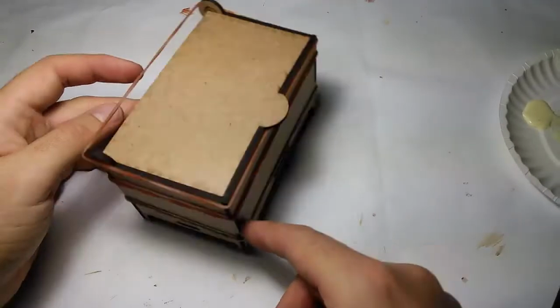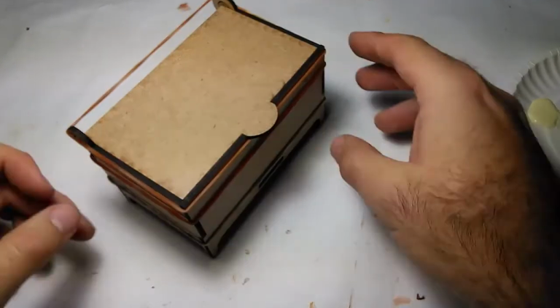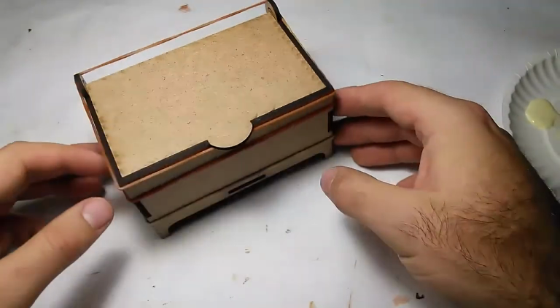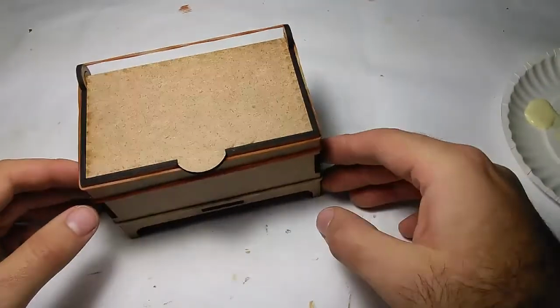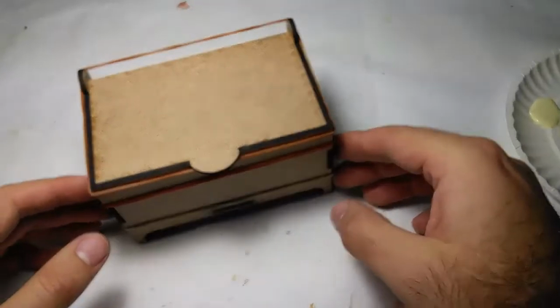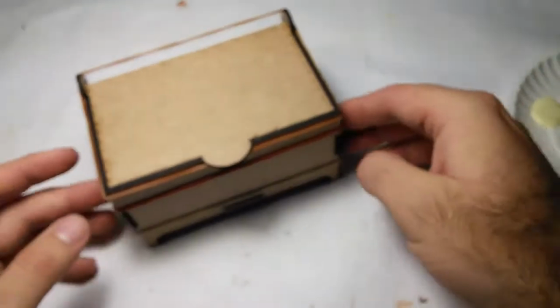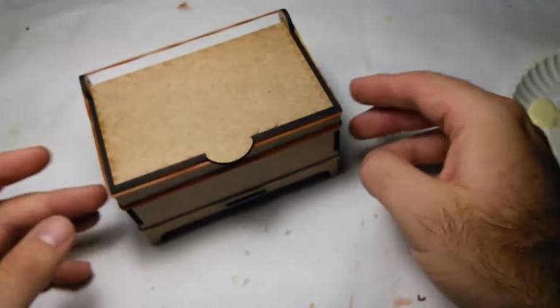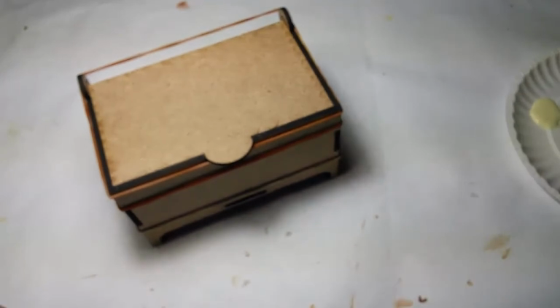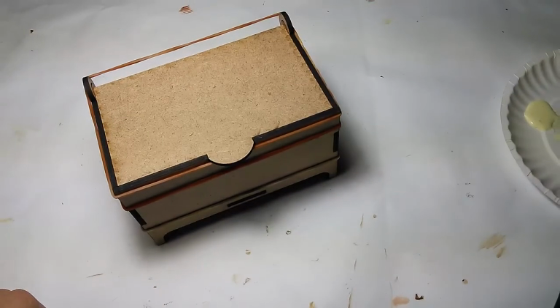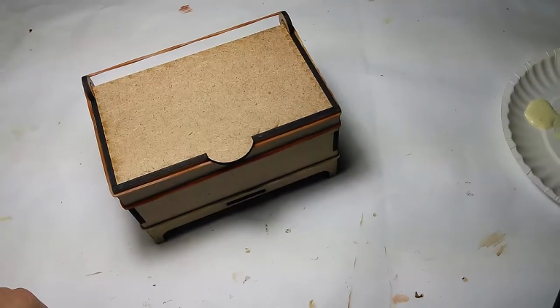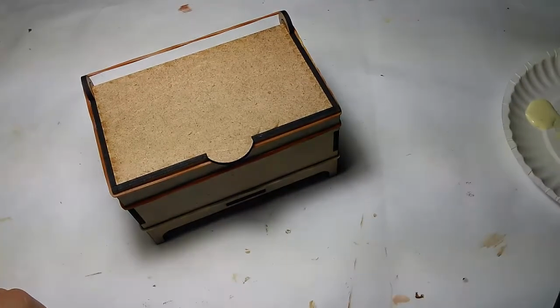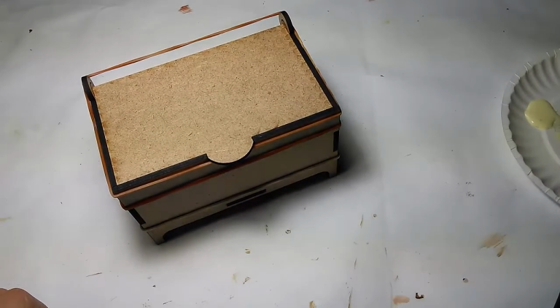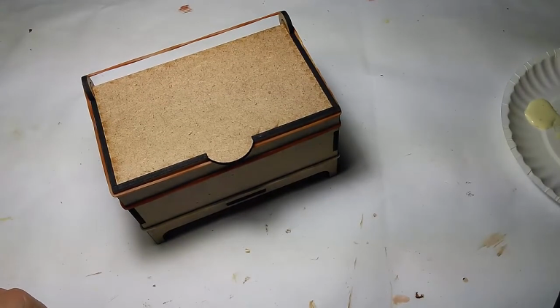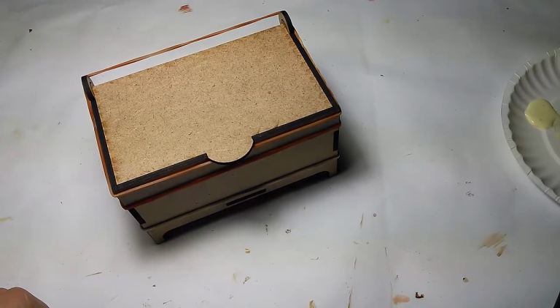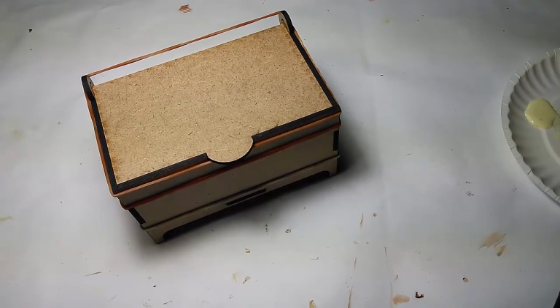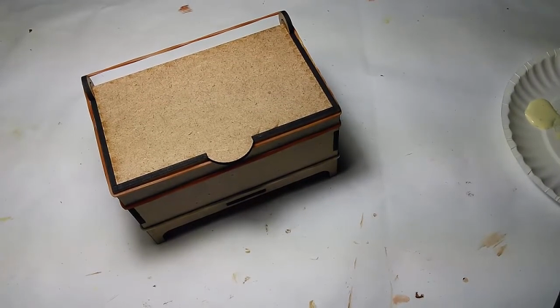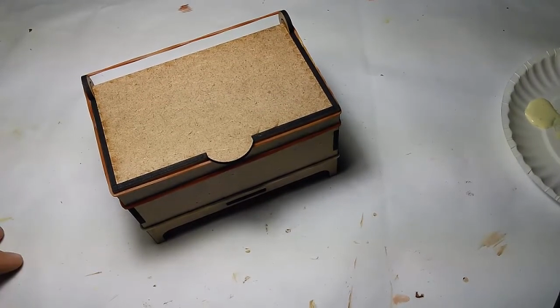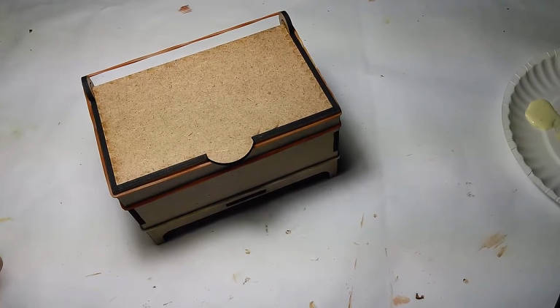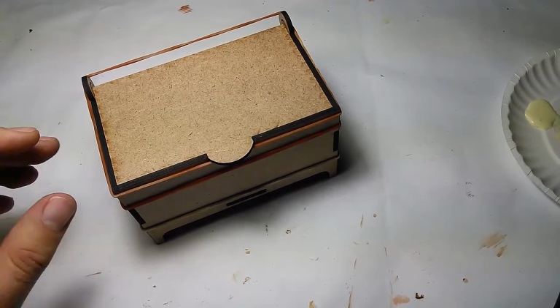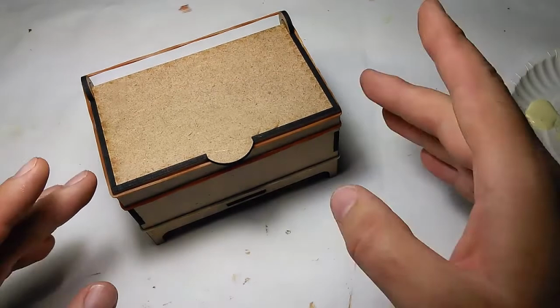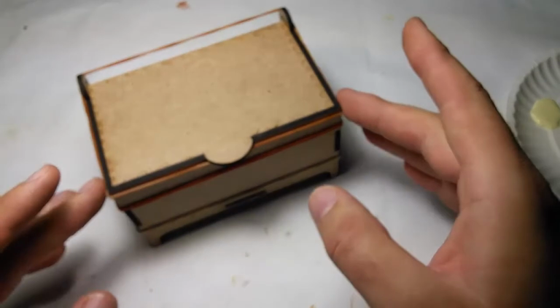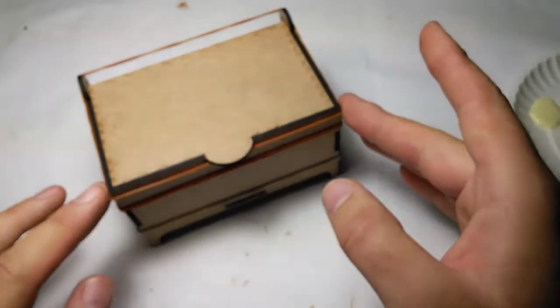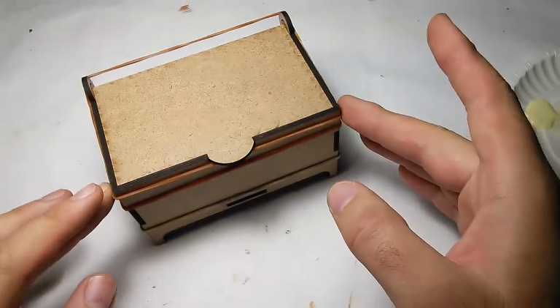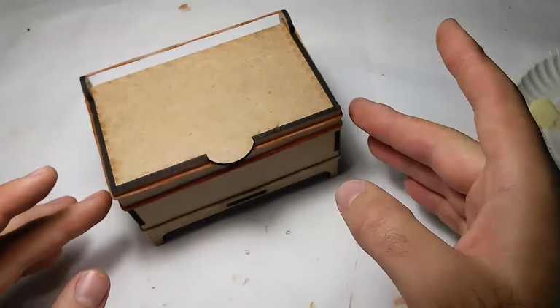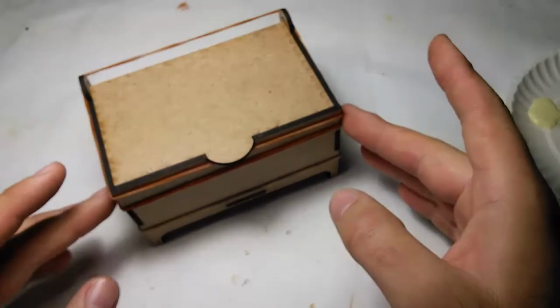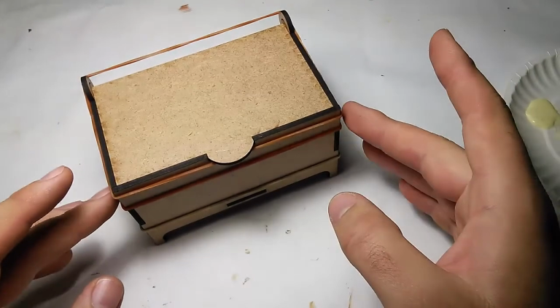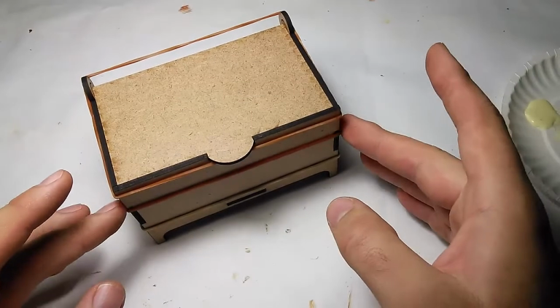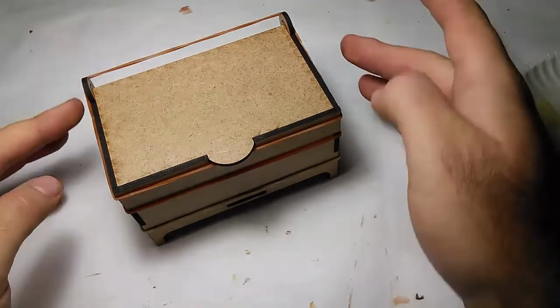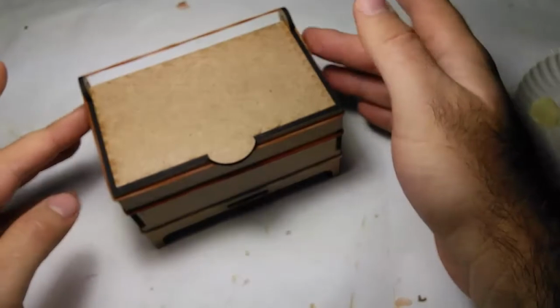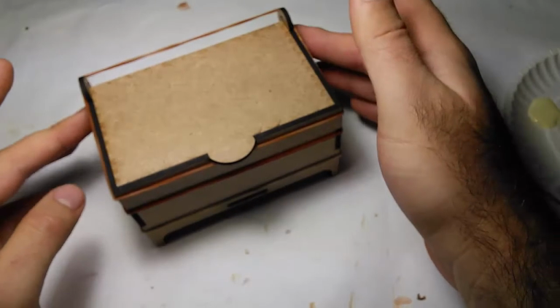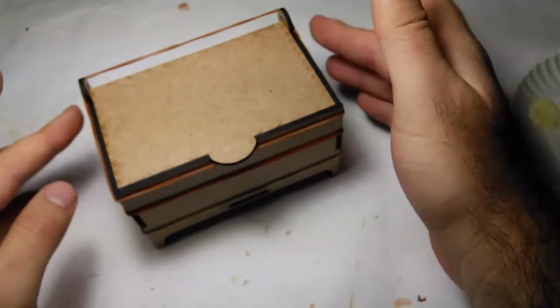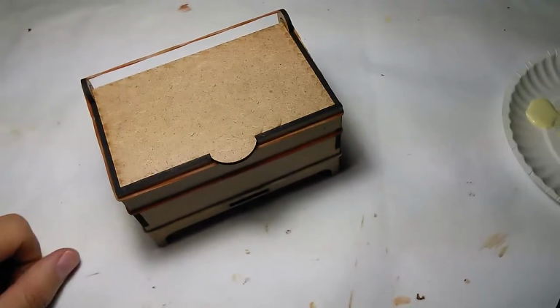Our box is all glued up. We just have to let it dry for about five to ten minutes. And that is how you assemble a box with a laser cutter and some glue.